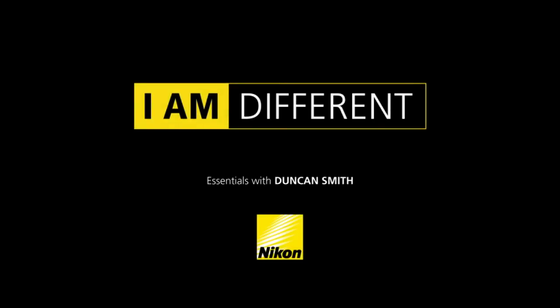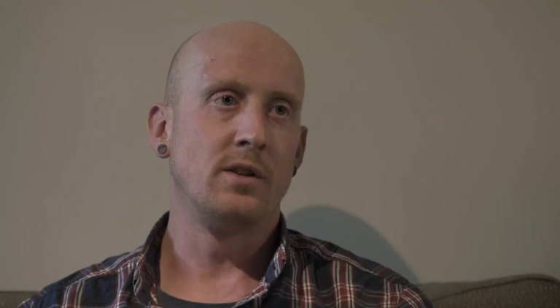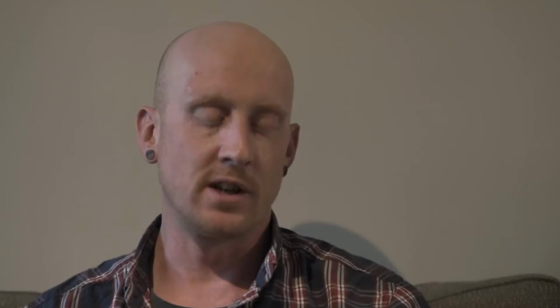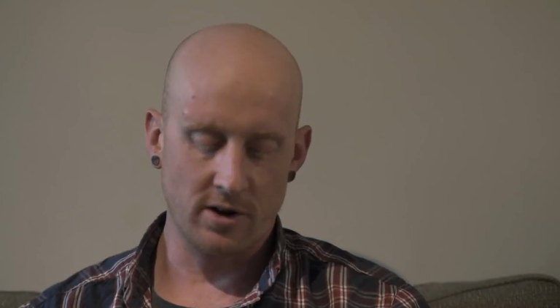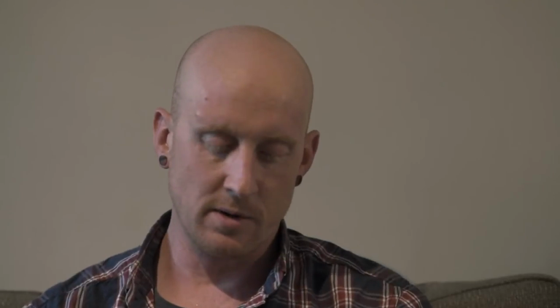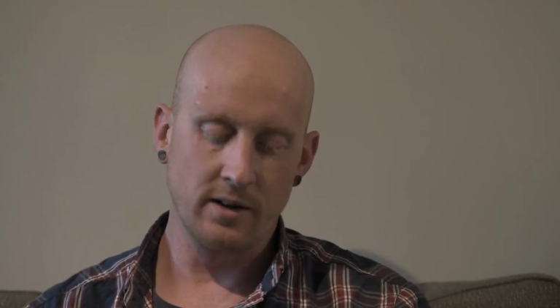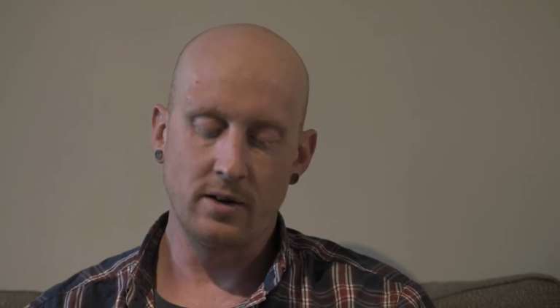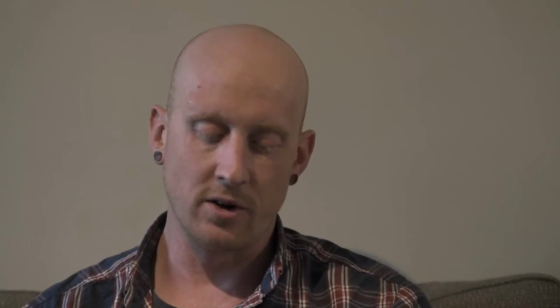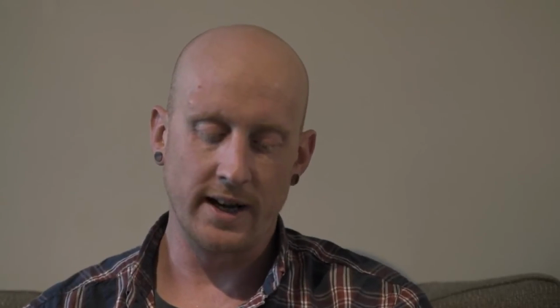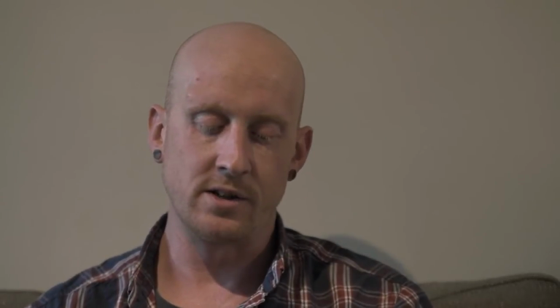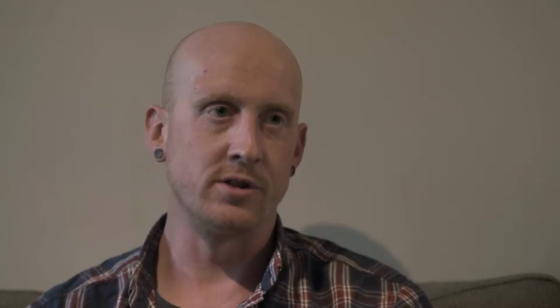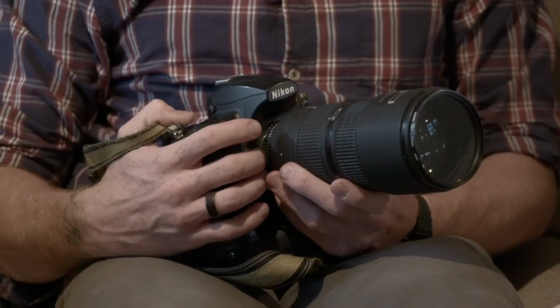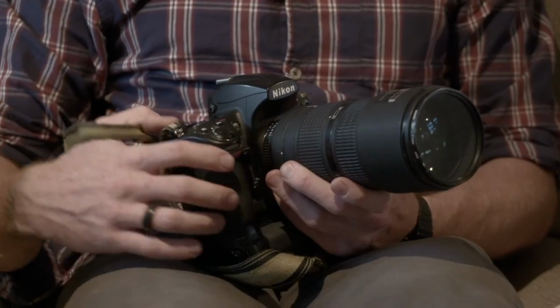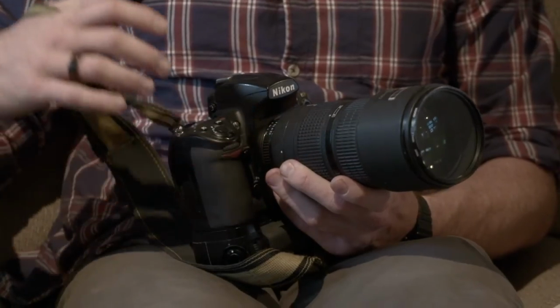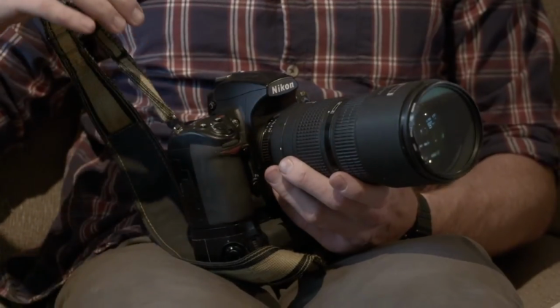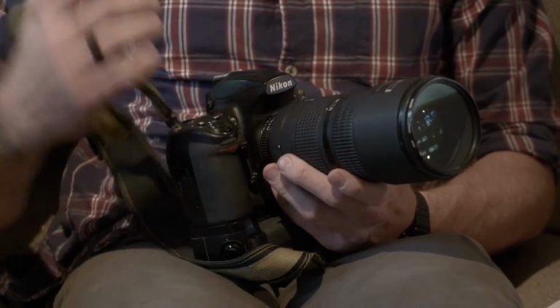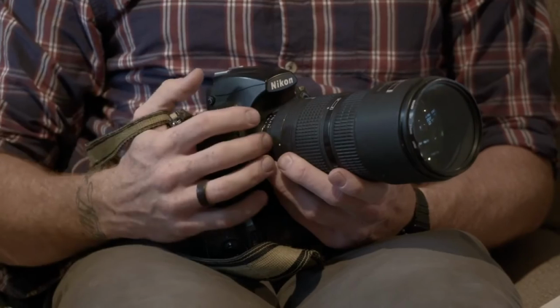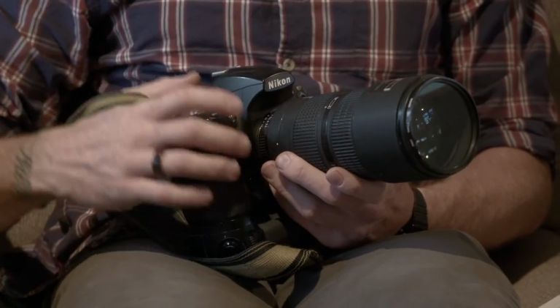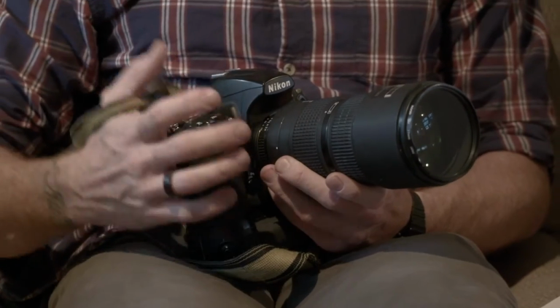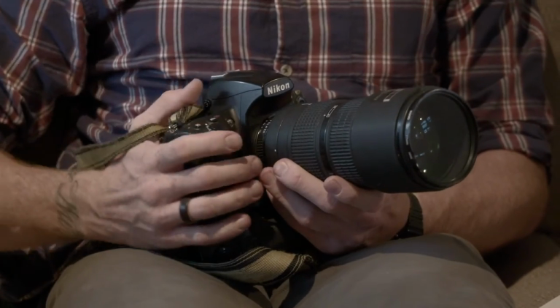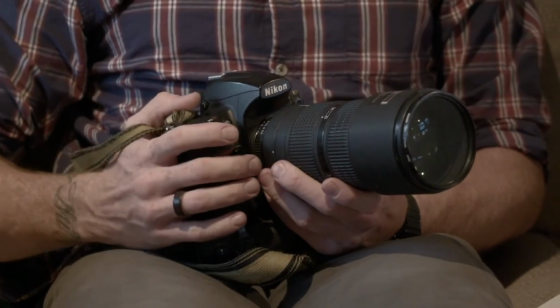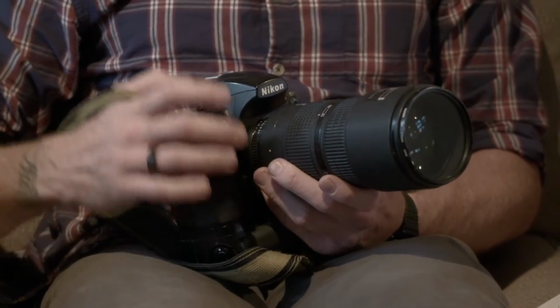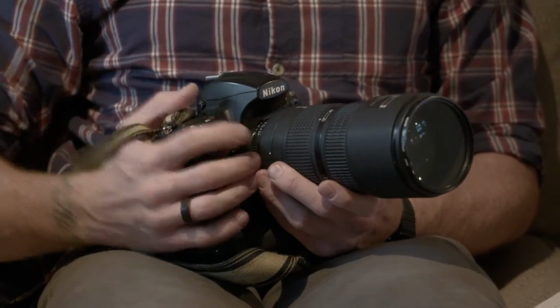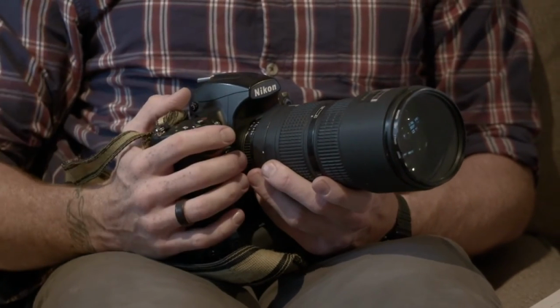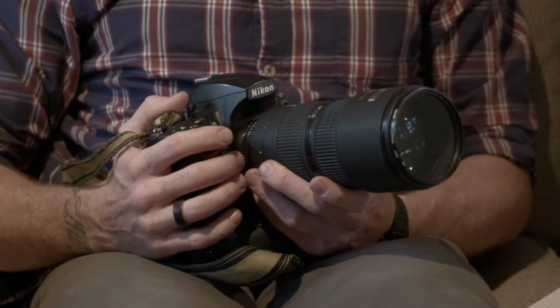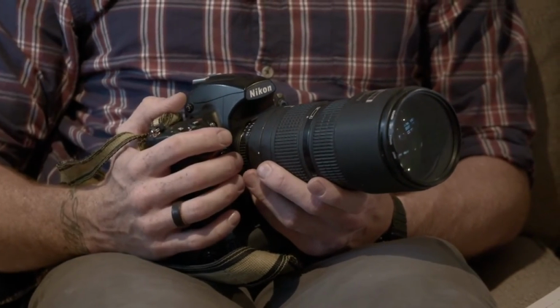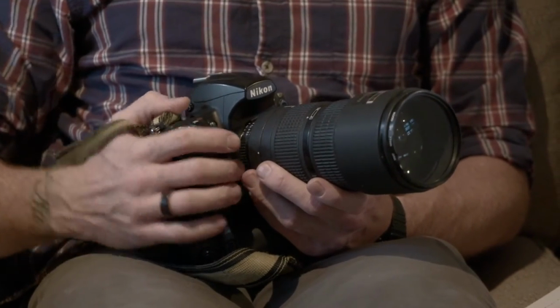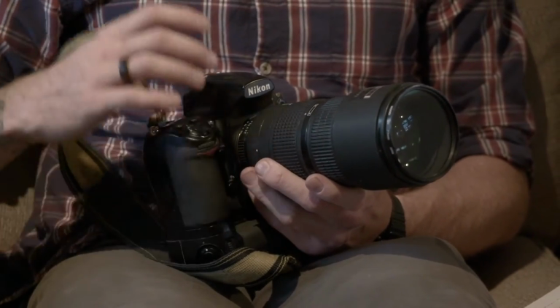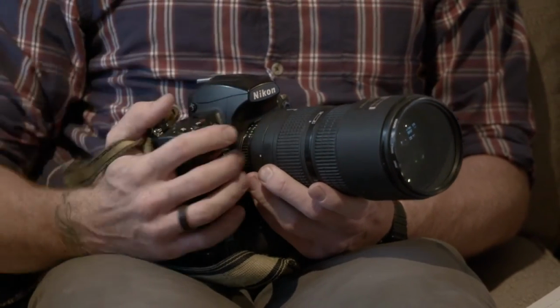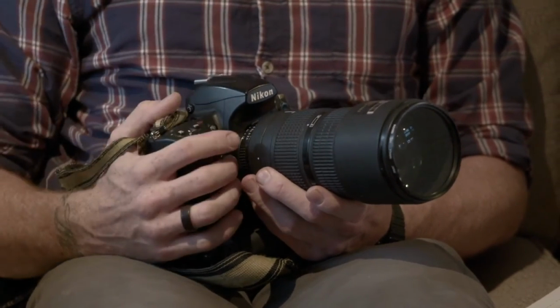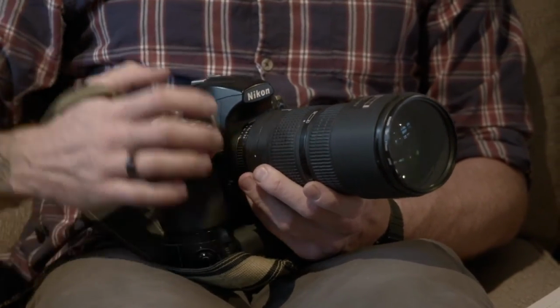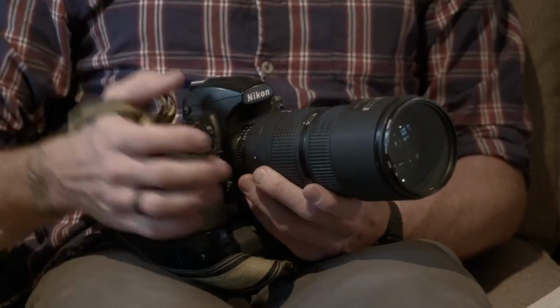The first thing I've got is my Nikon 80-200 2.8. It's rugged, it's versatile, it gives you brilliant depth of field — it's my go-to lens and it's always with me.